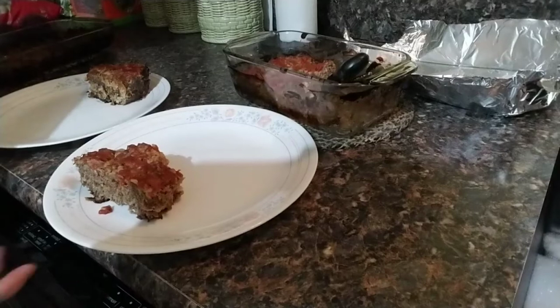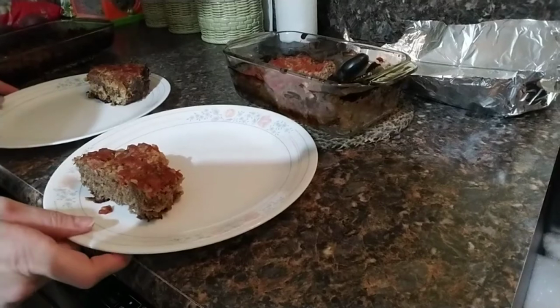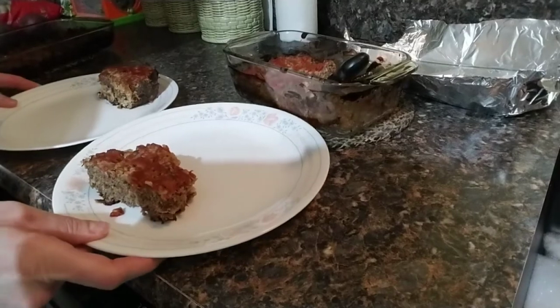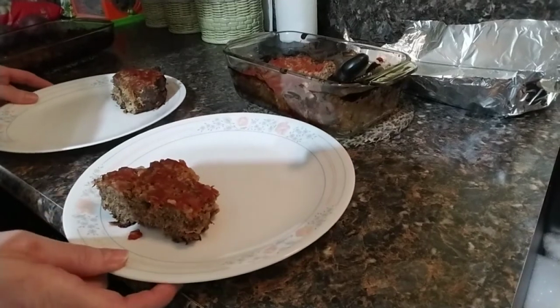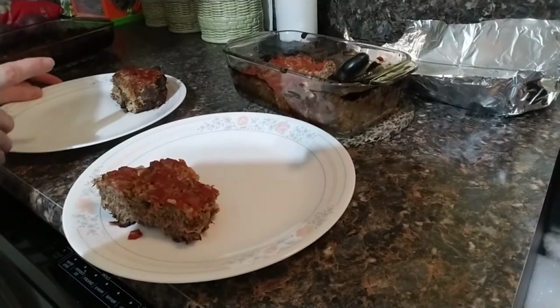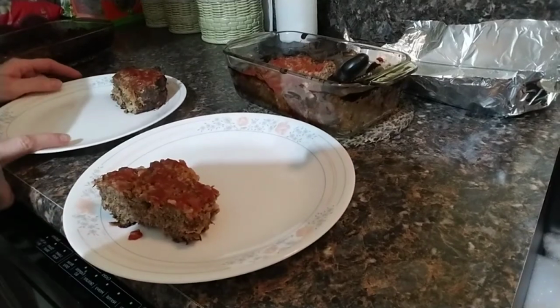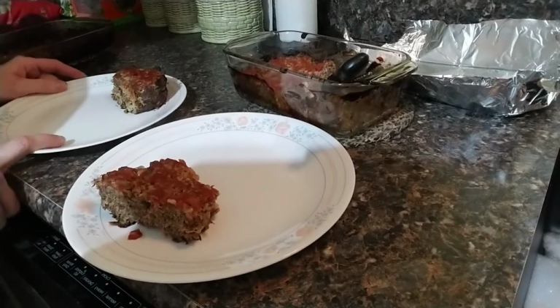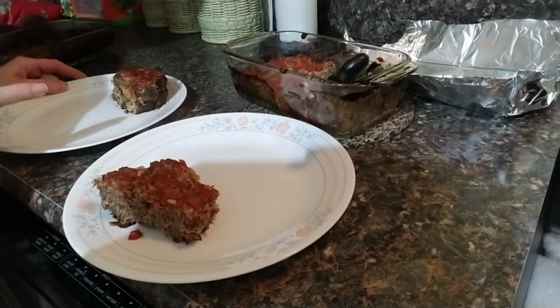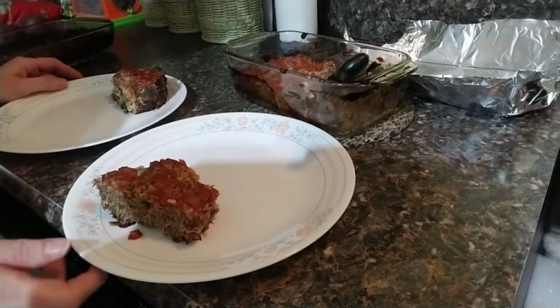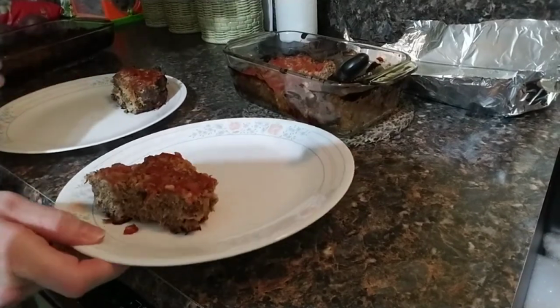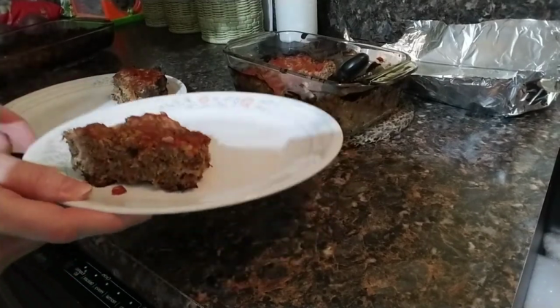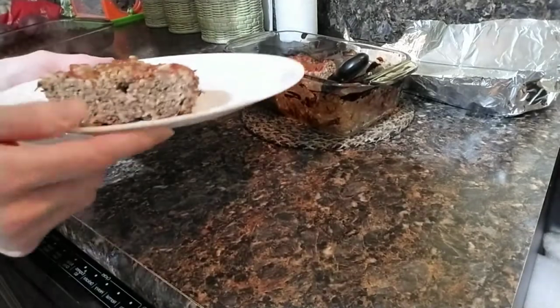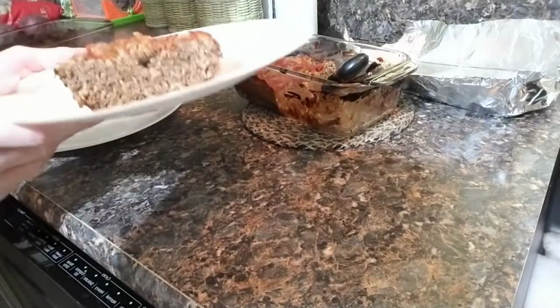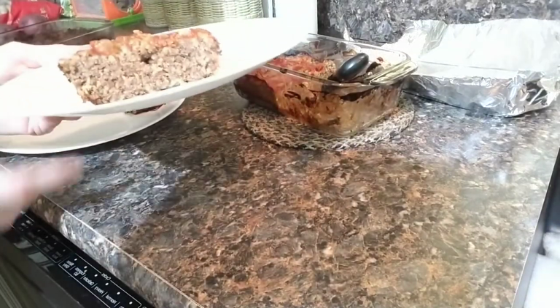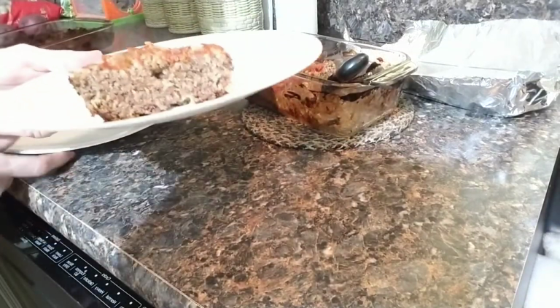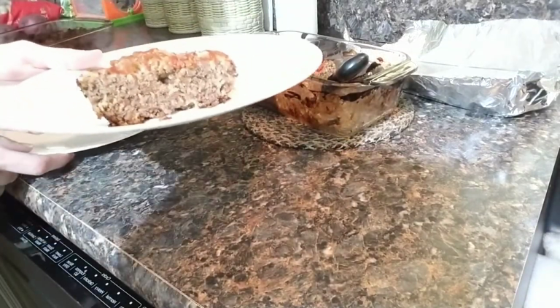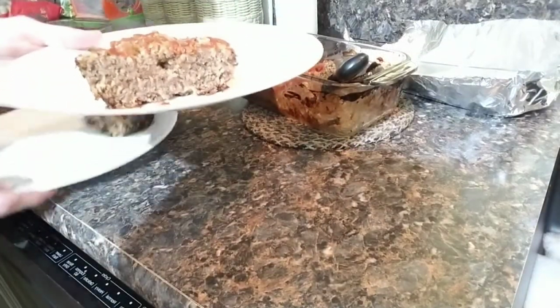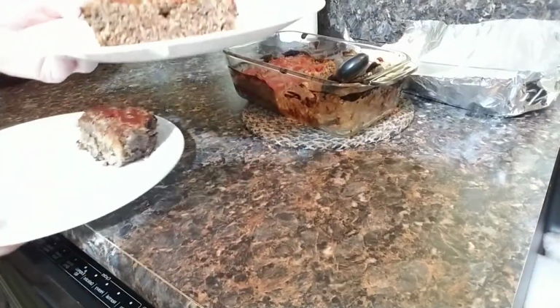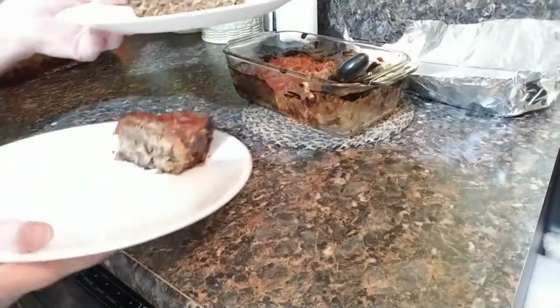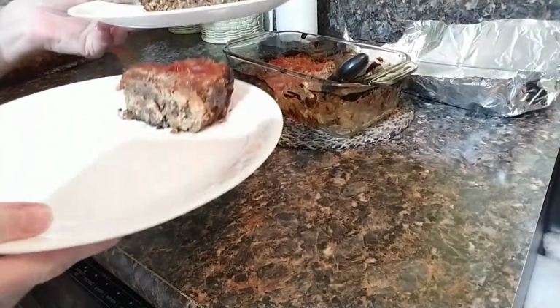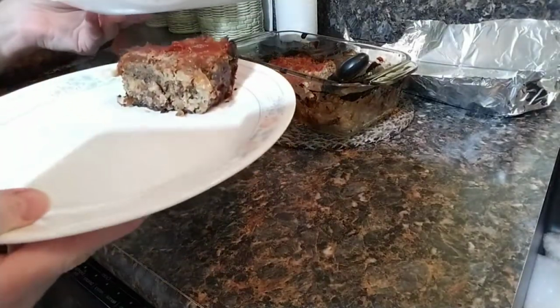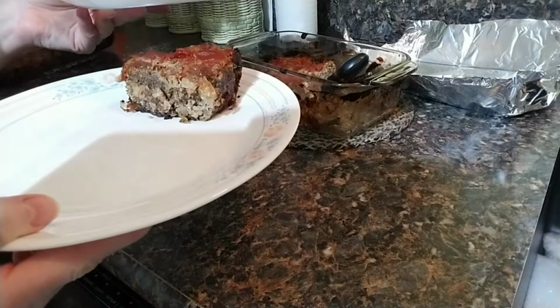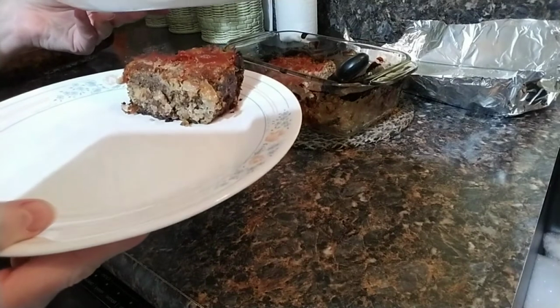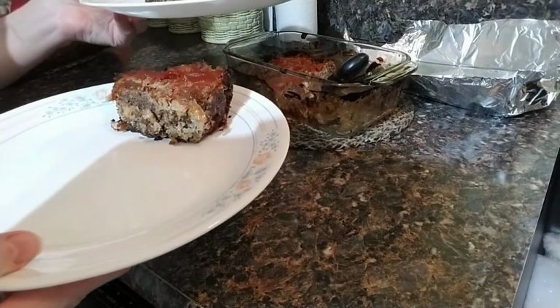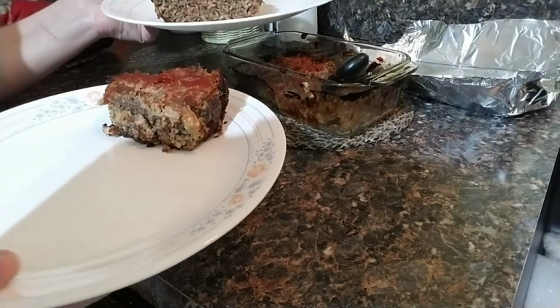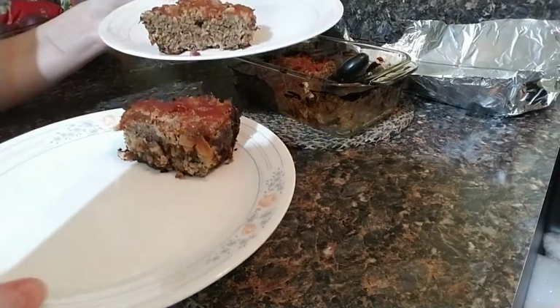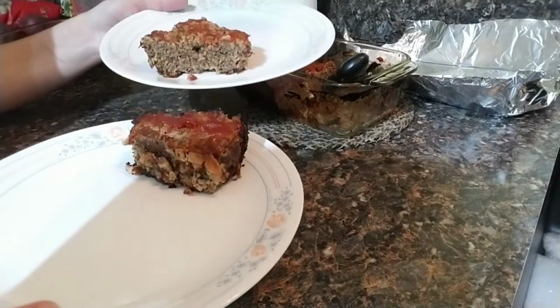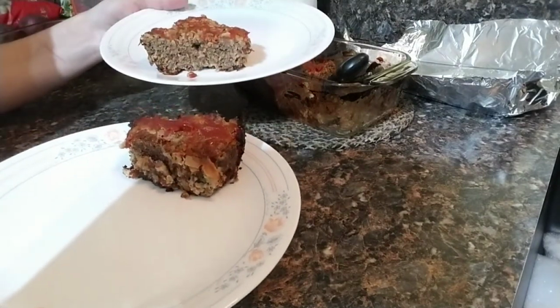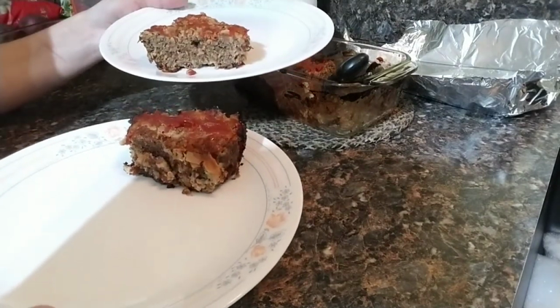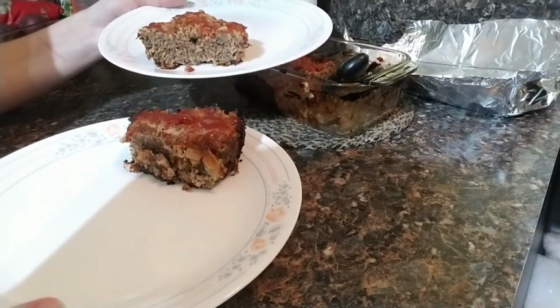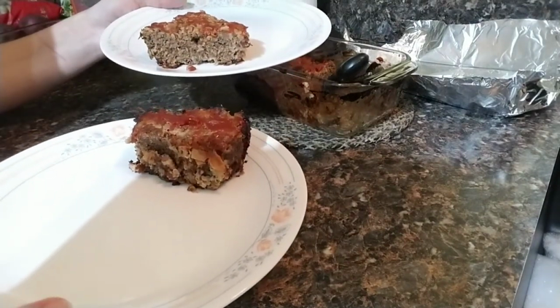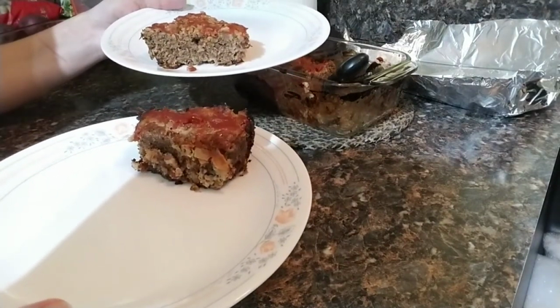This is diabetic and non-diabetic meatloaf. As you can see, this is the diabetic version and this is the regular. You cannot see a difference between the two, and they taste the same too.